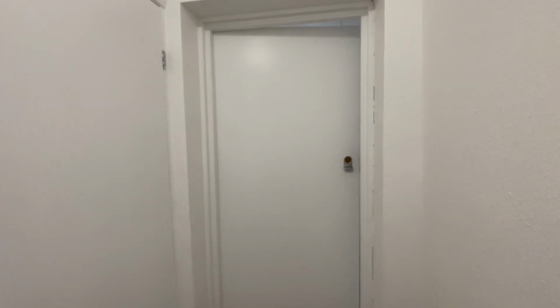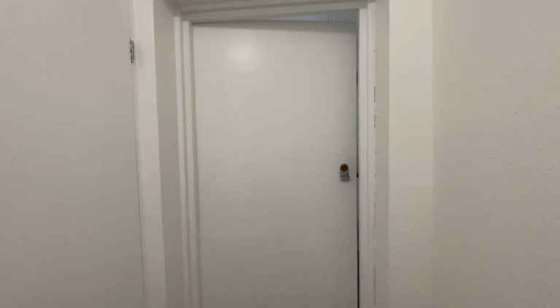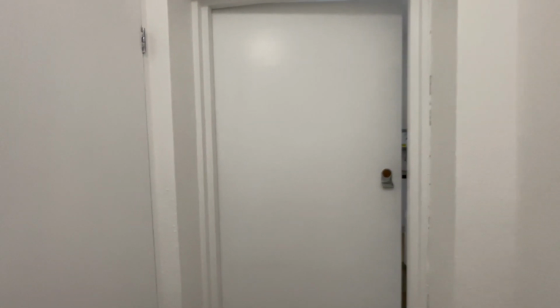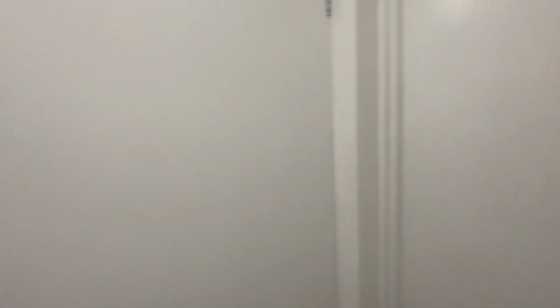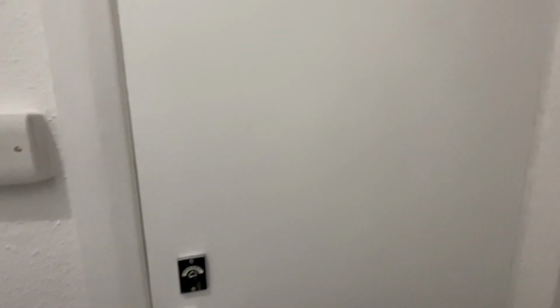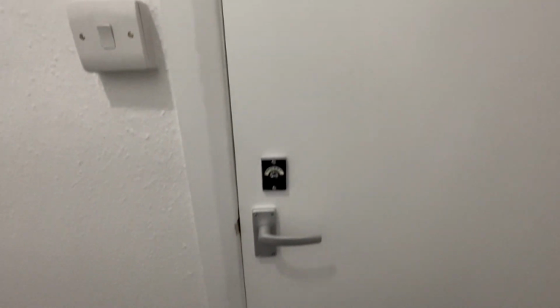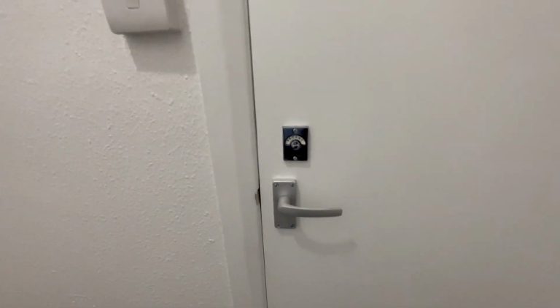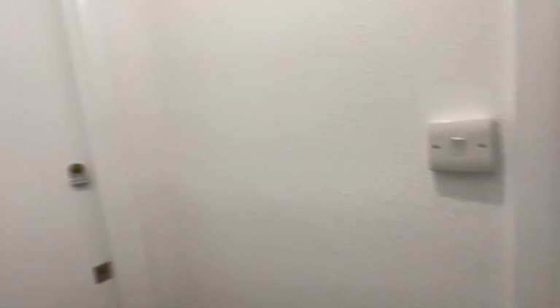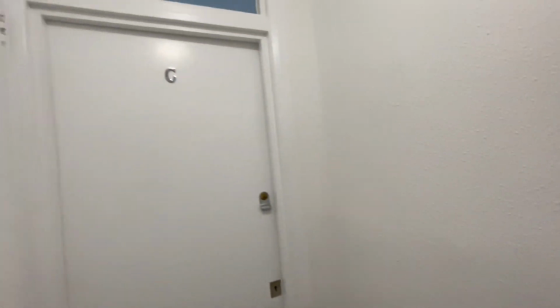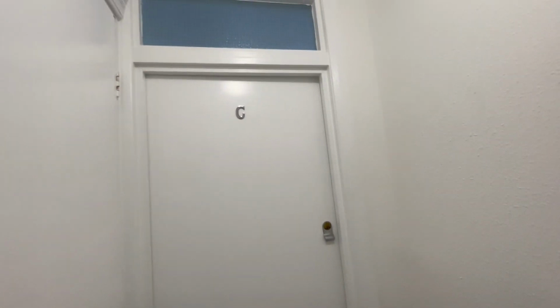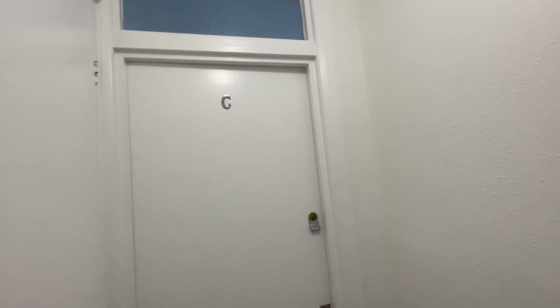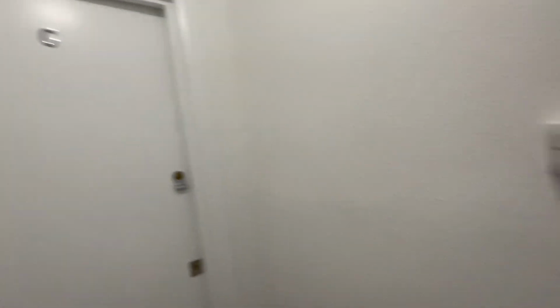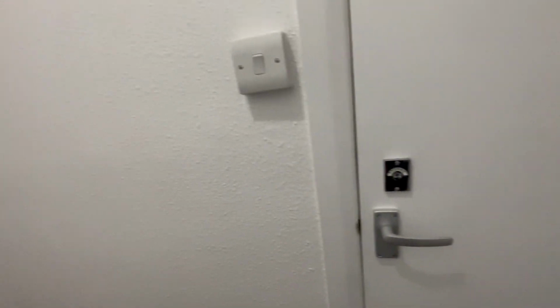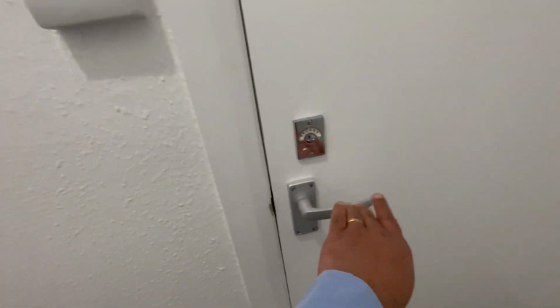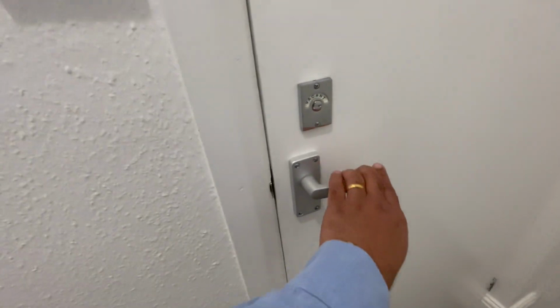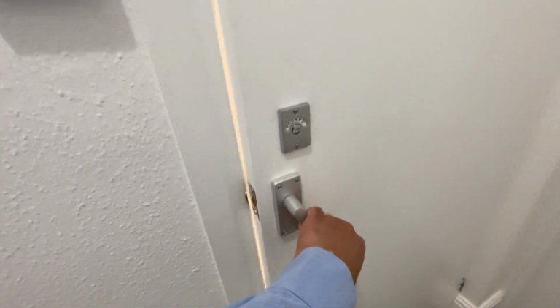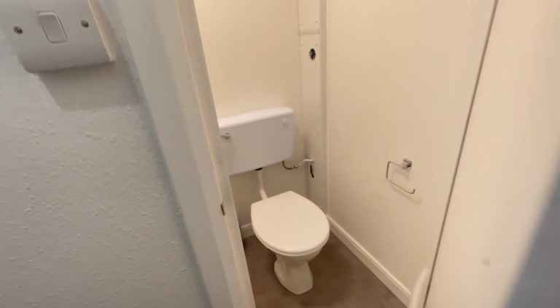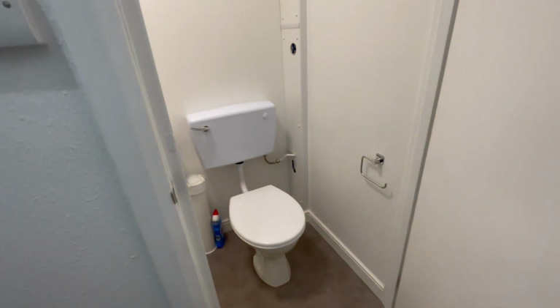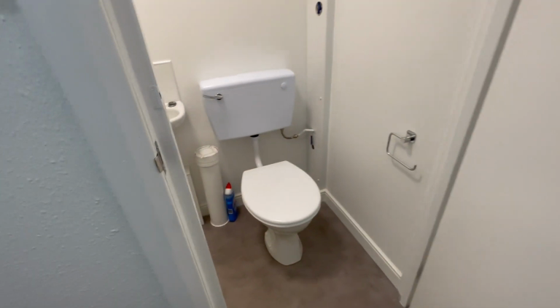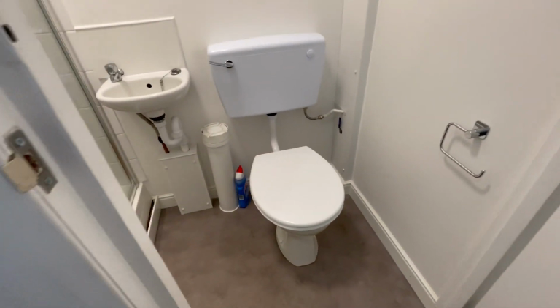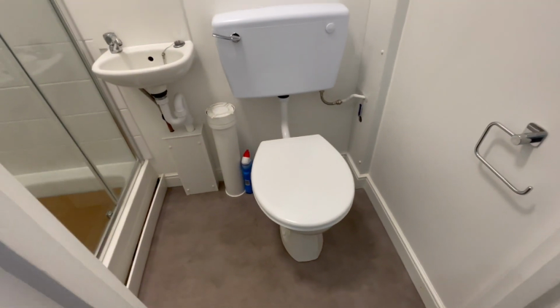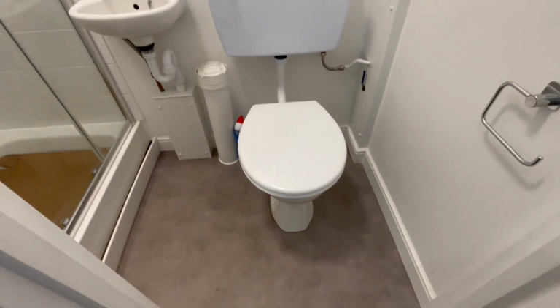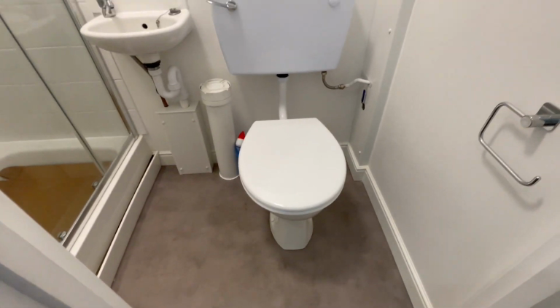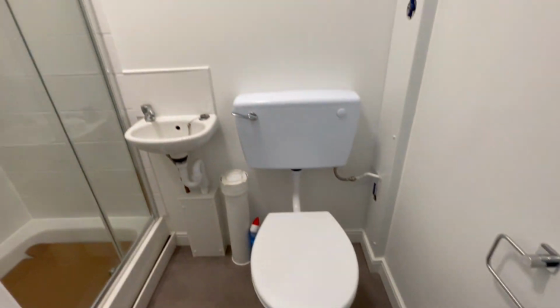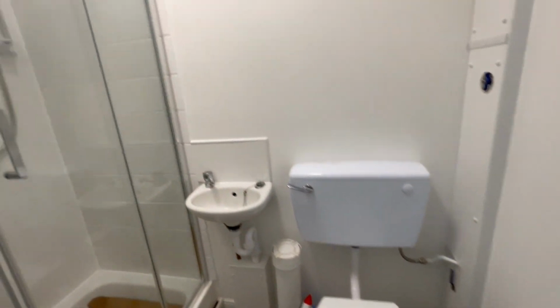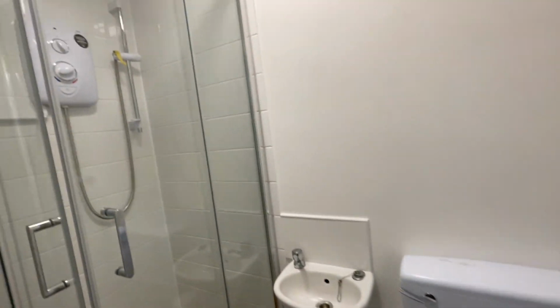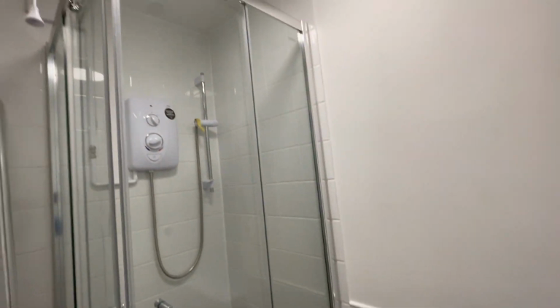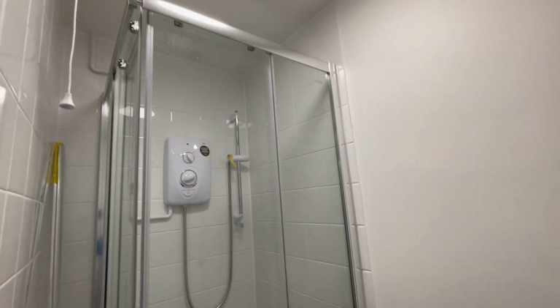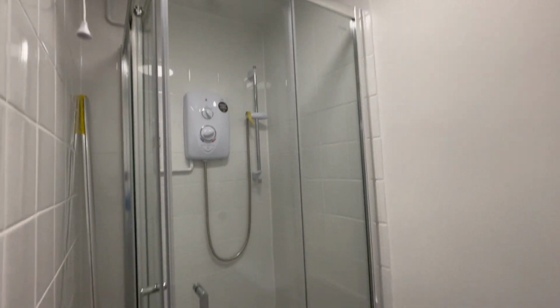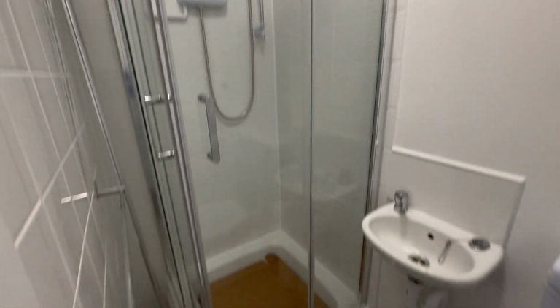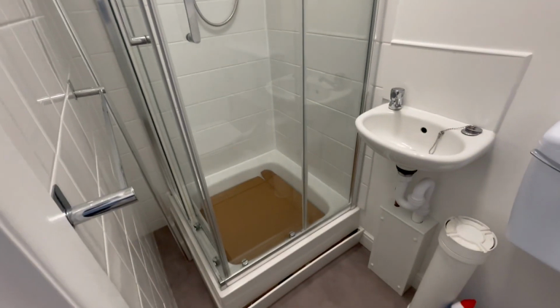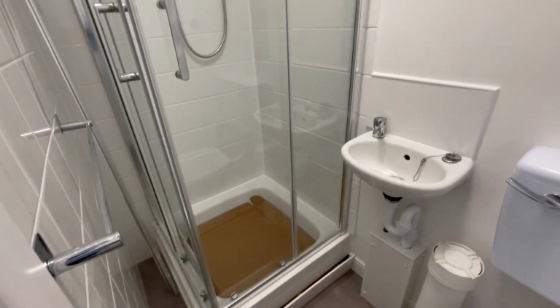The property shares a bathroom with the flat opposite. In the bathroom you have a WC, sink, and a shower.